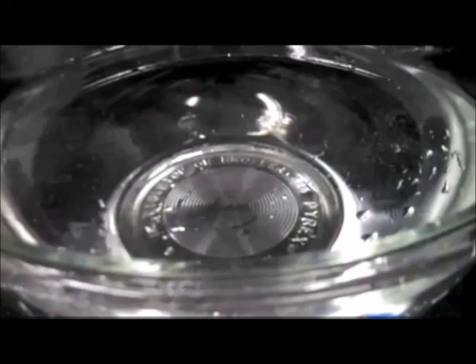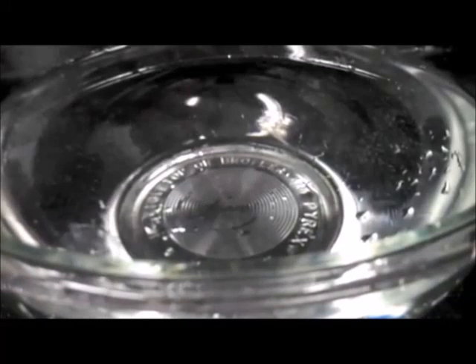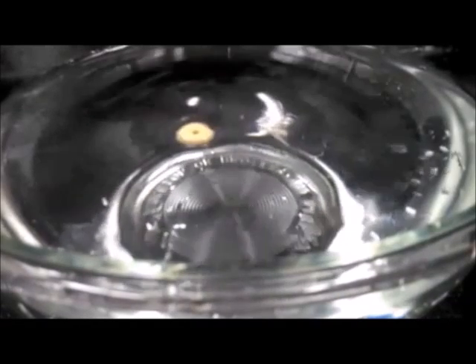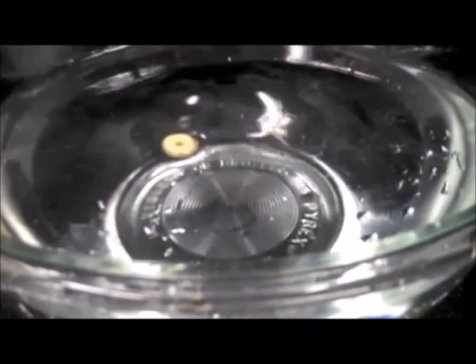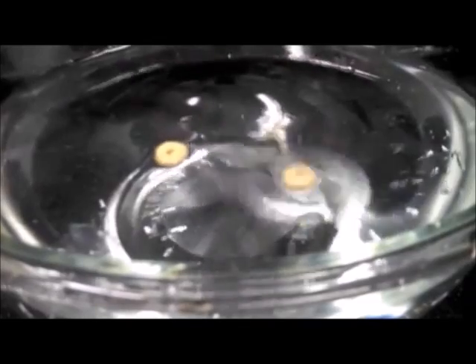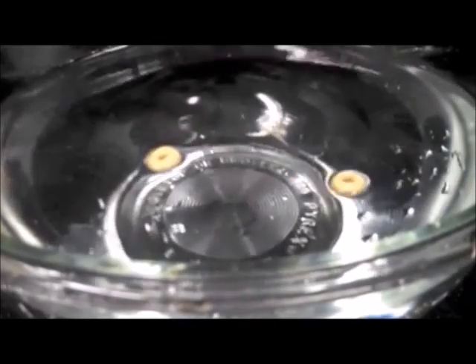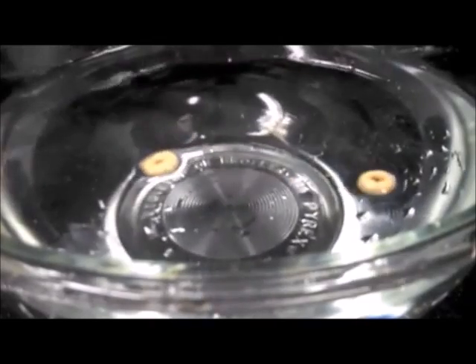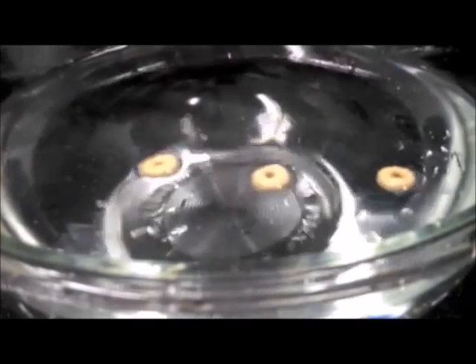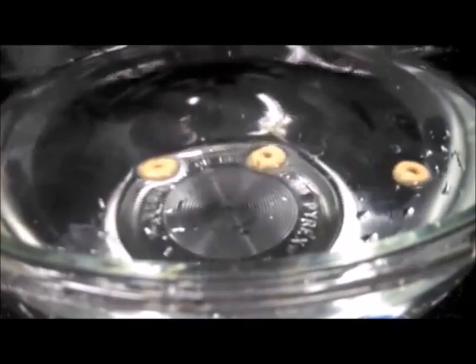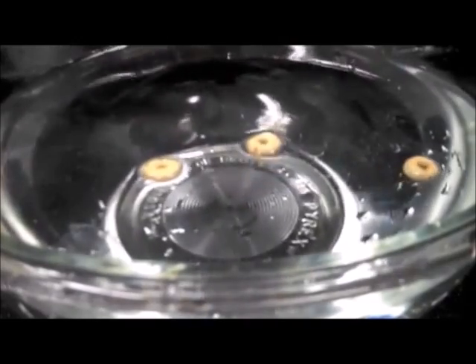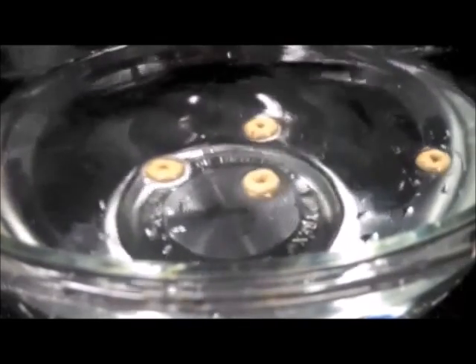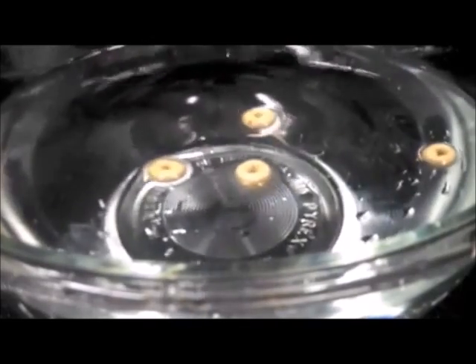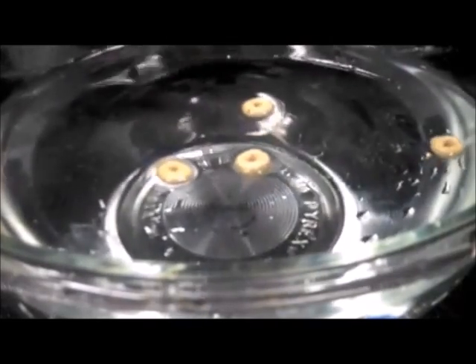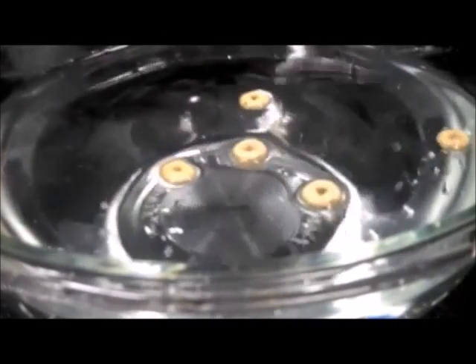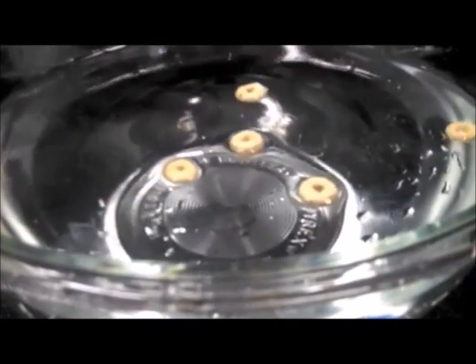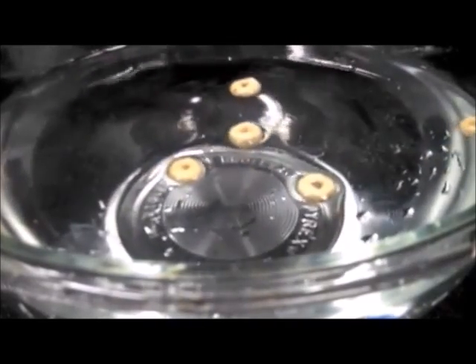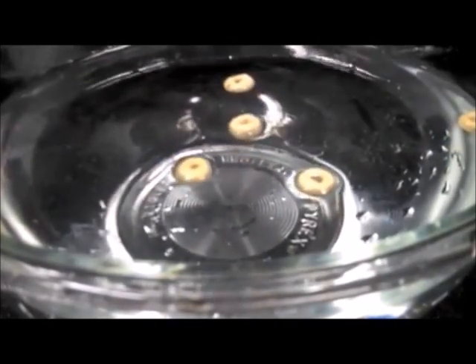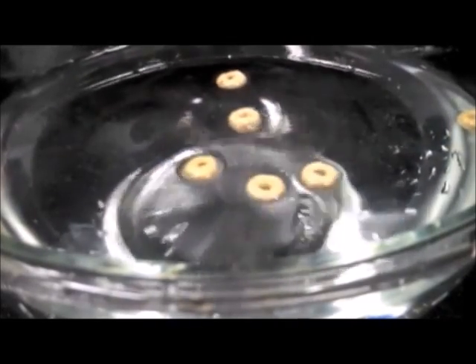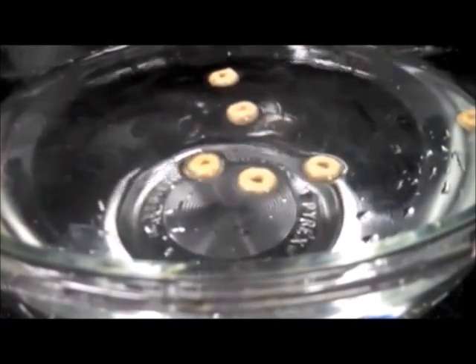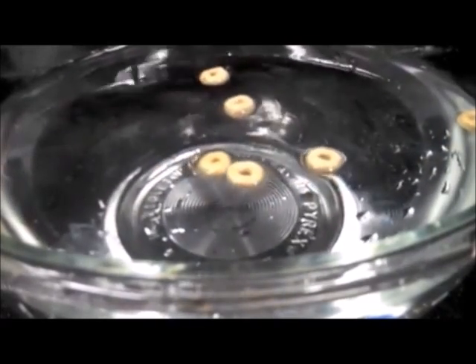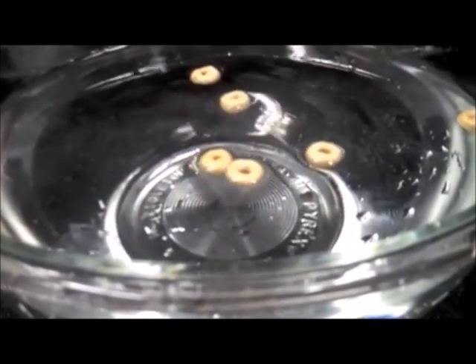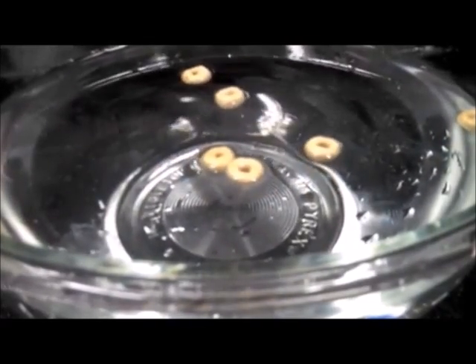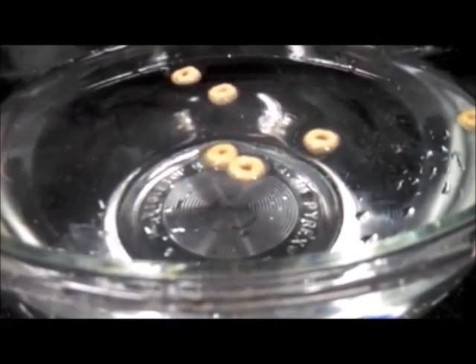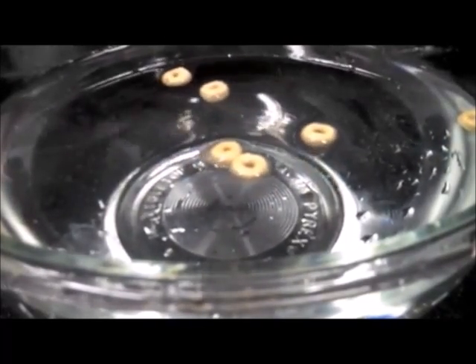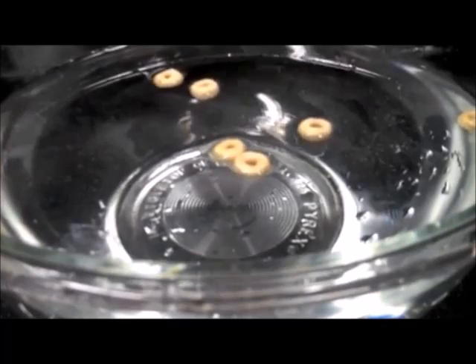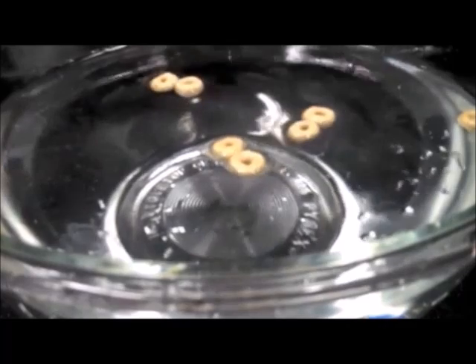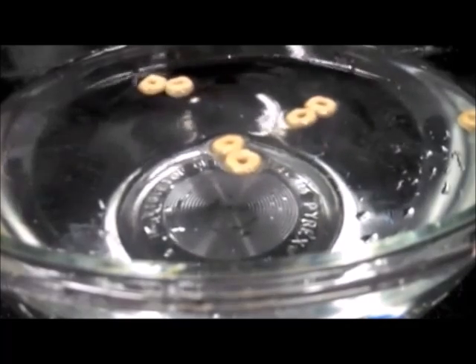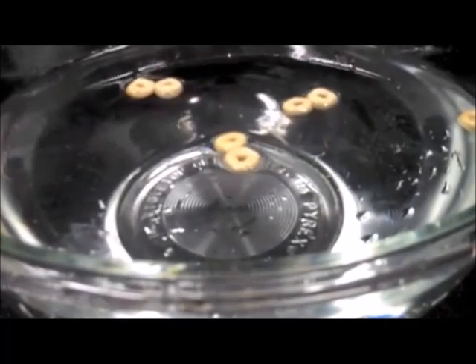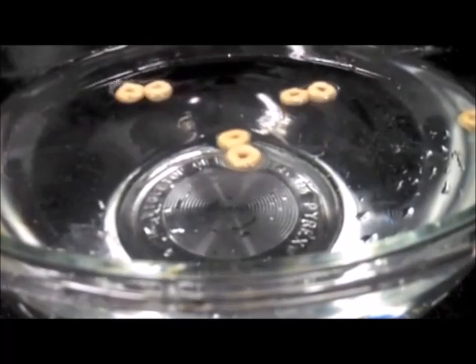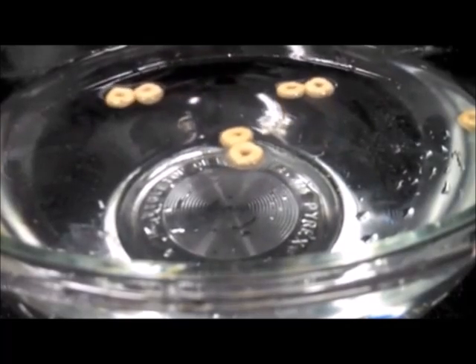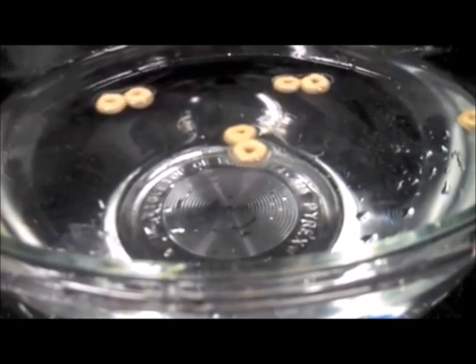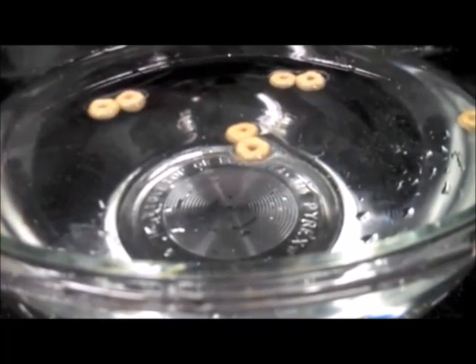Have a look at the Cheerio effect in action in this video. The Cheerios are lighter than water so they float on the surface. When they come closer they rapidly snap together and form a cluster.